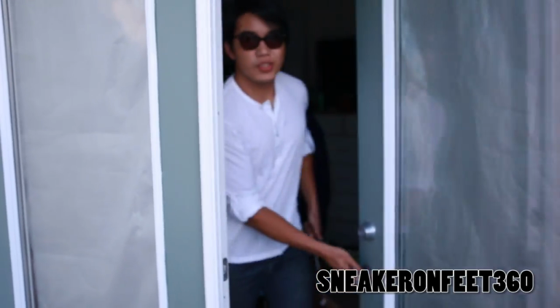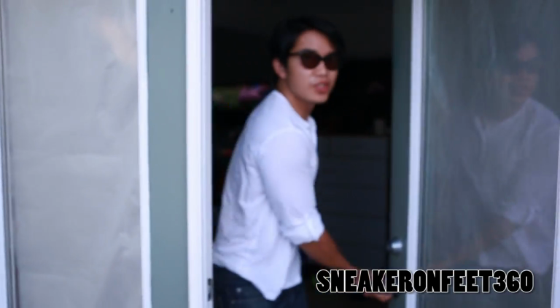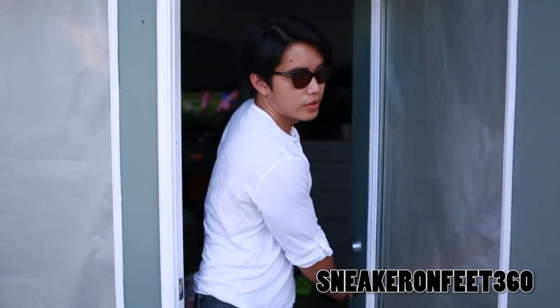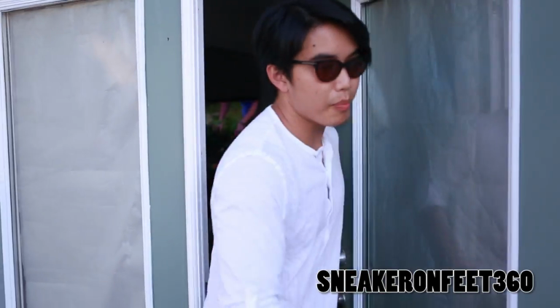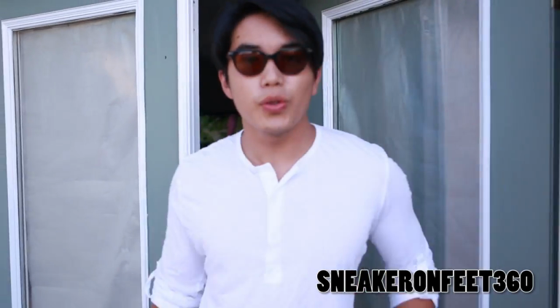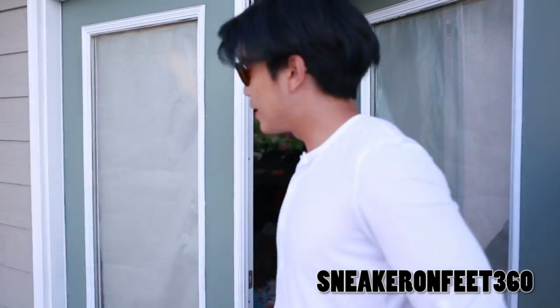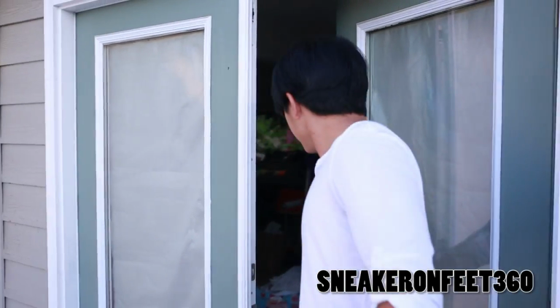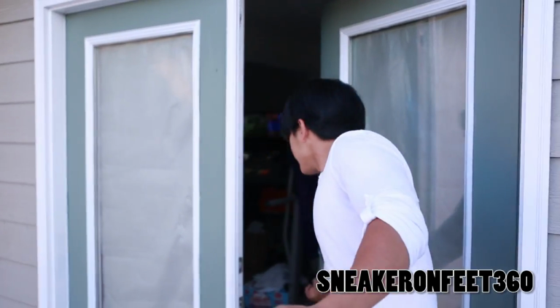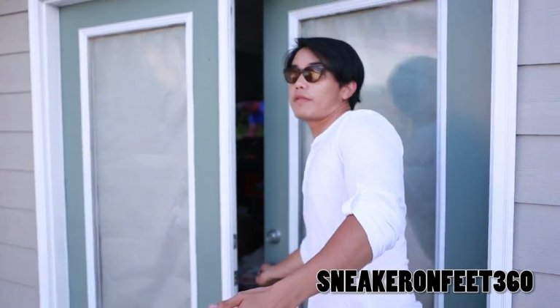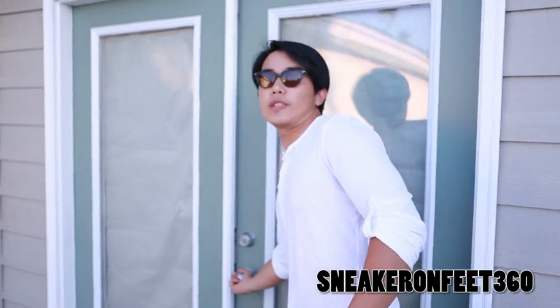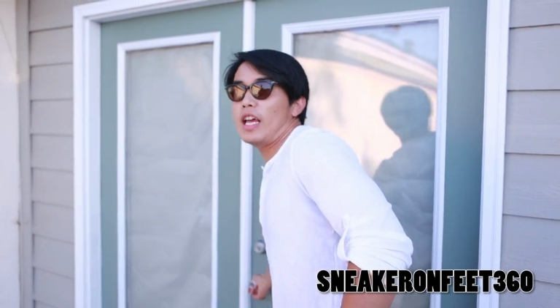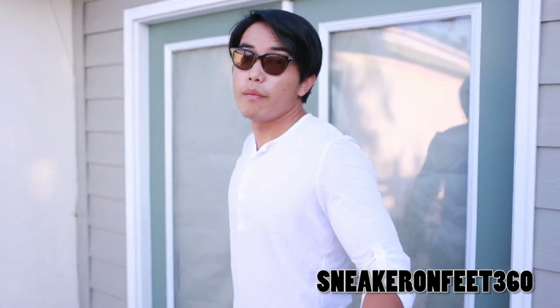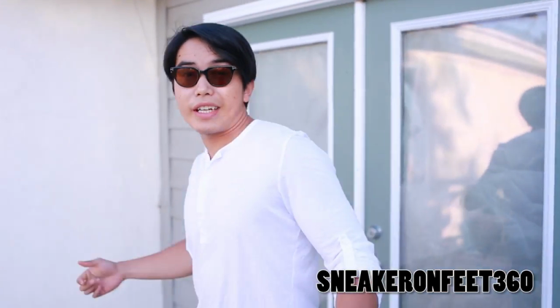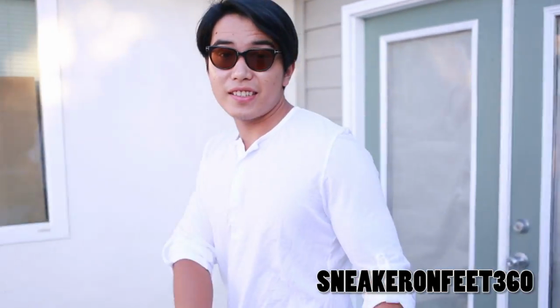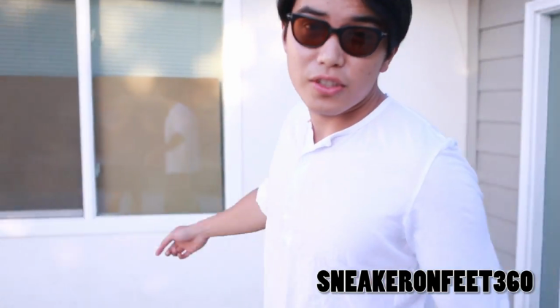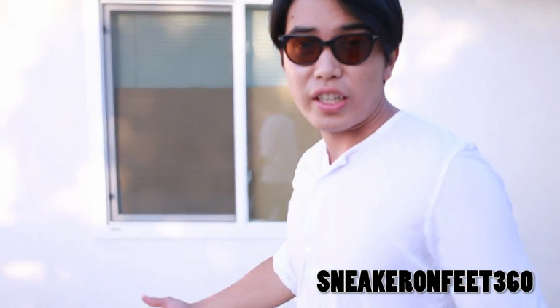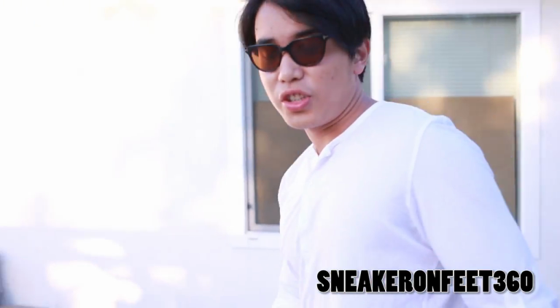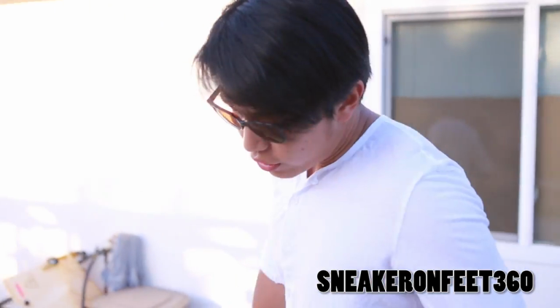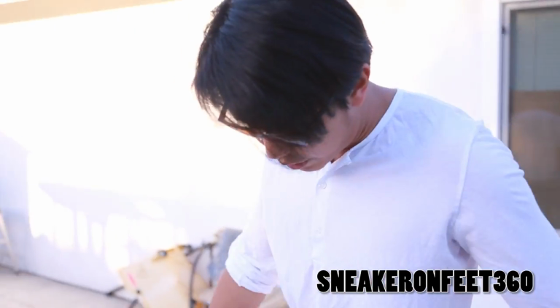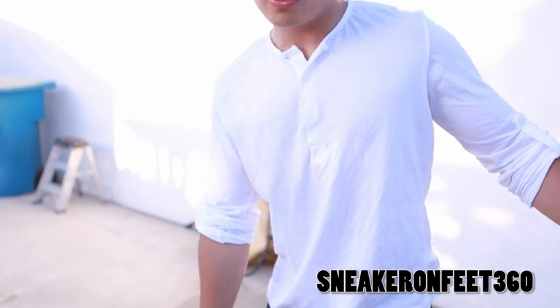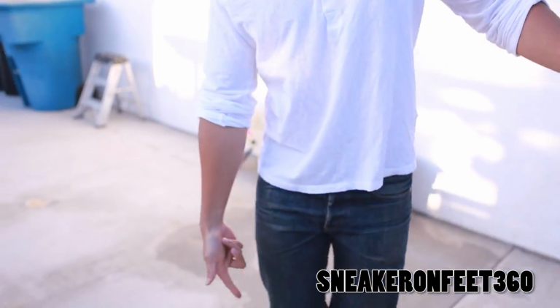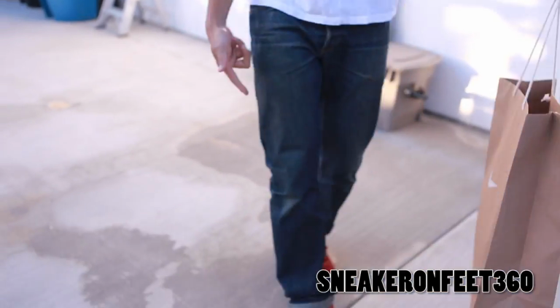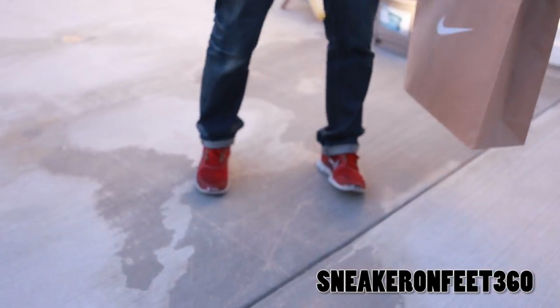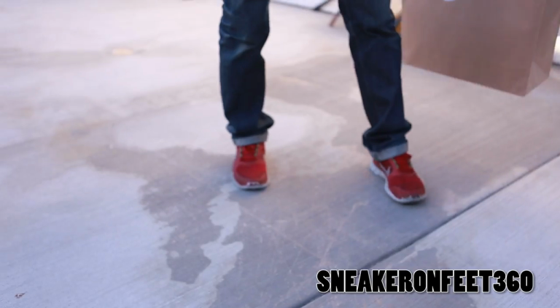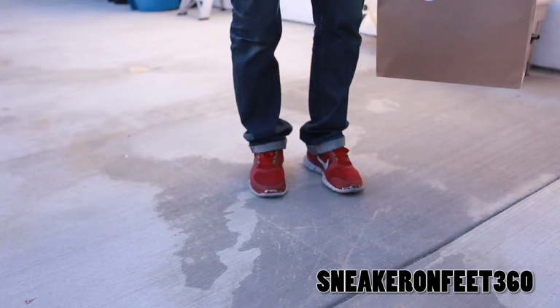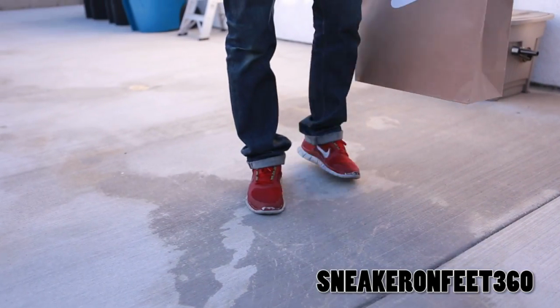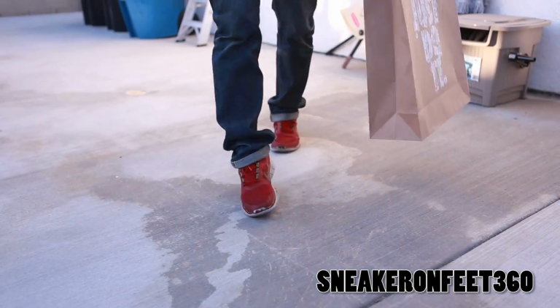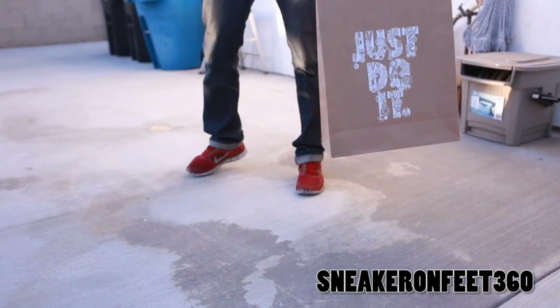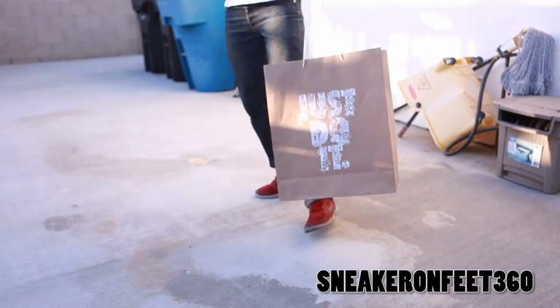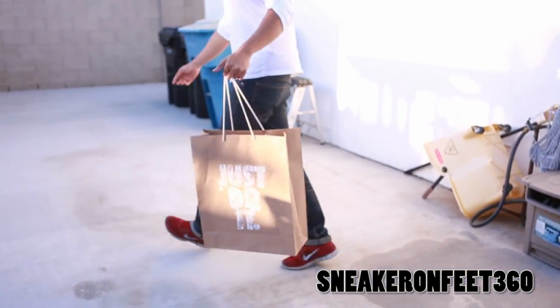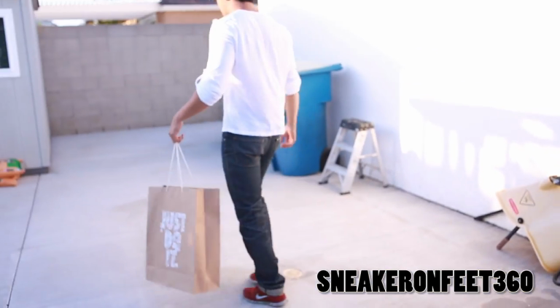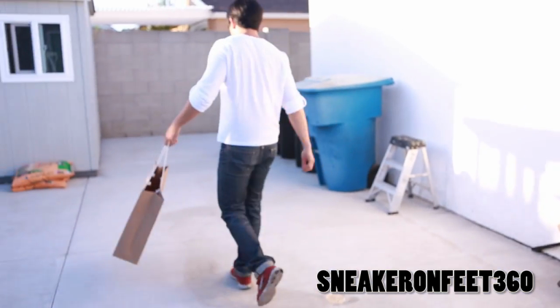What's good, what's good YouTube? Welcome back to another sticker review on Sleekon Fit360. I'm very excited today to show you guys the shoe. Check what shoe I'm wearing real quick and you already know what I'm going to talk about. Let's take a quick walk over here and then we can start.